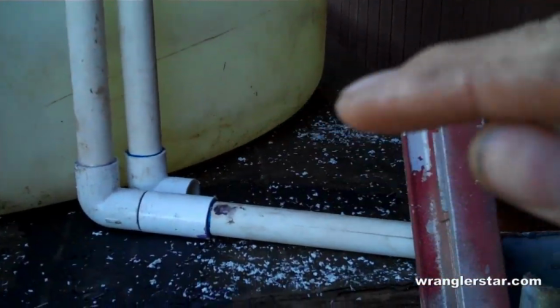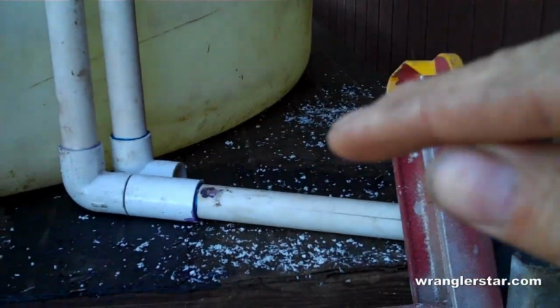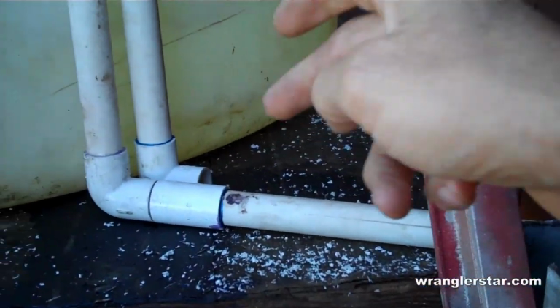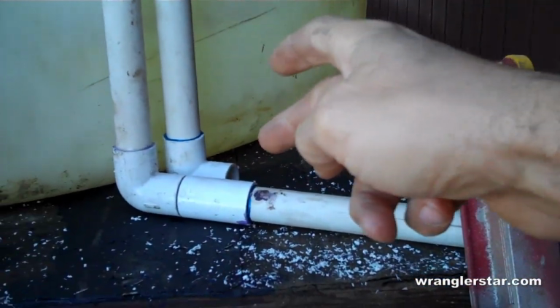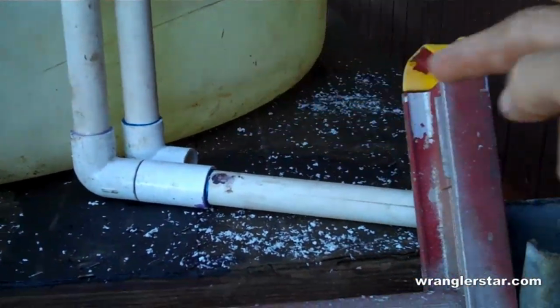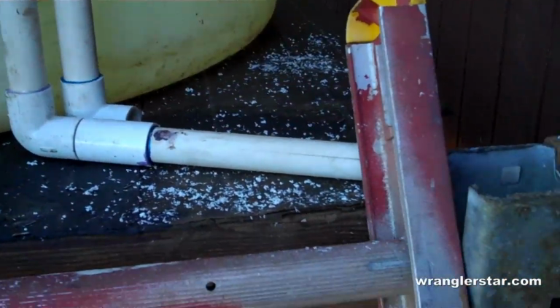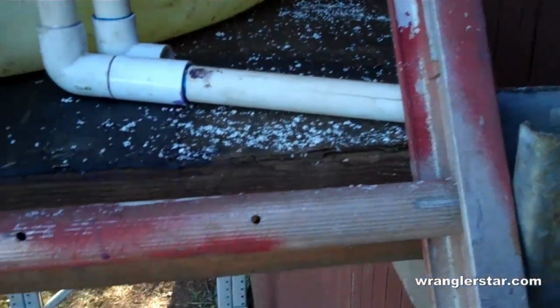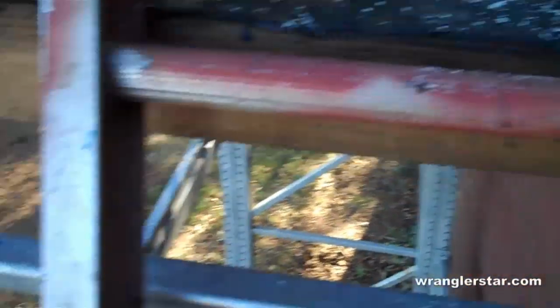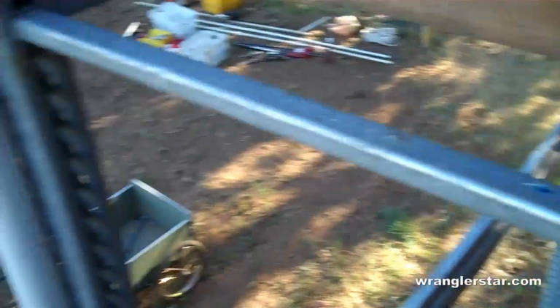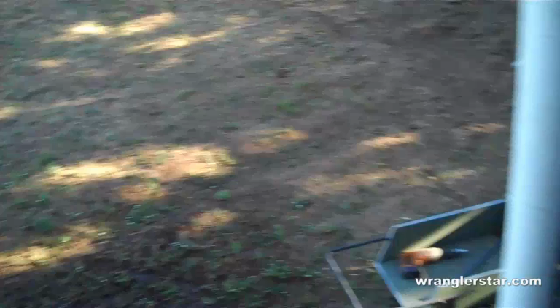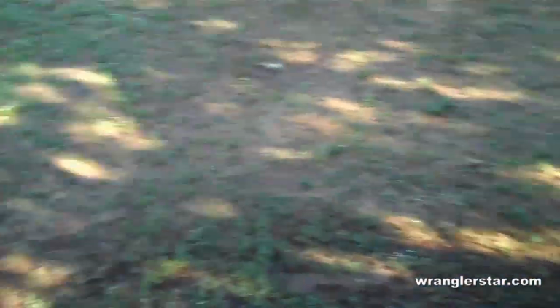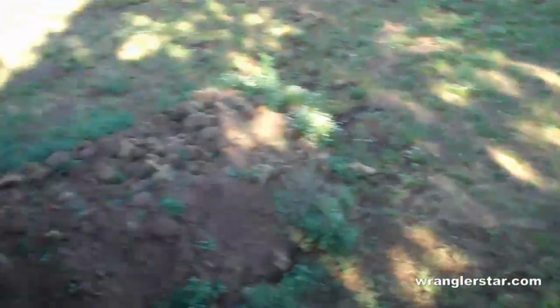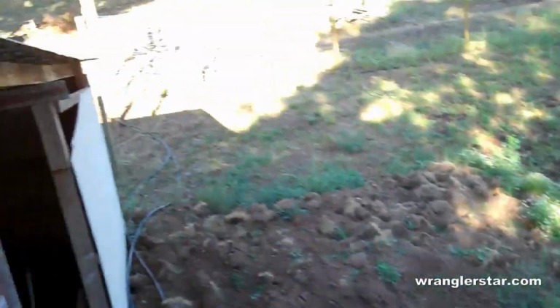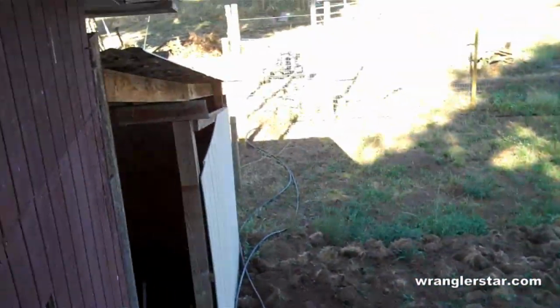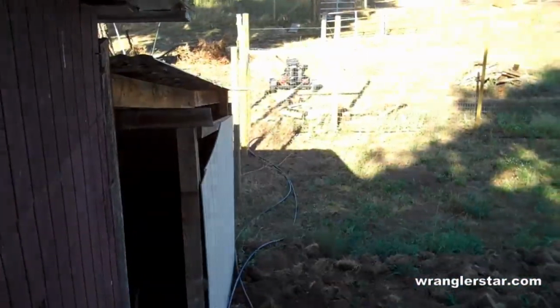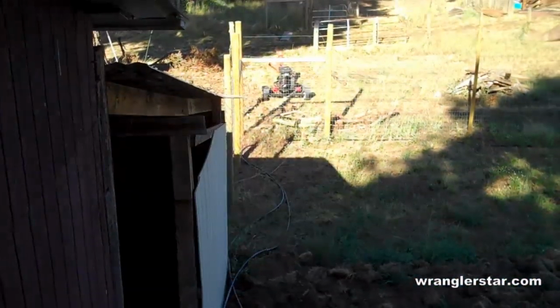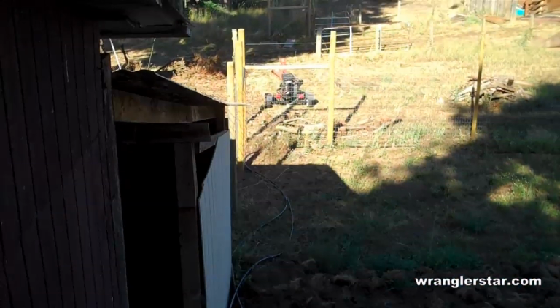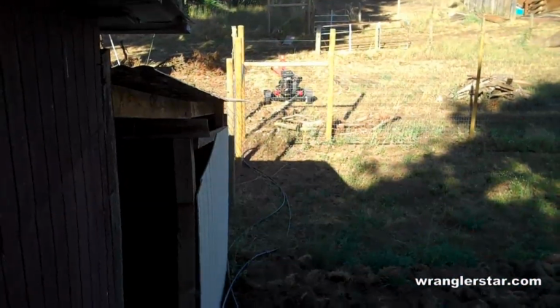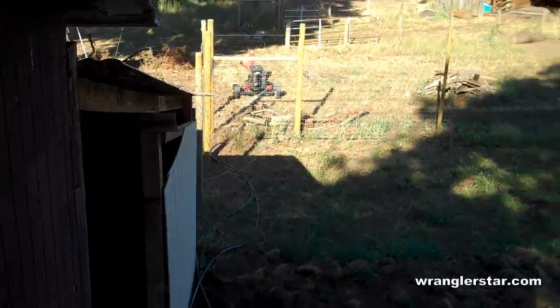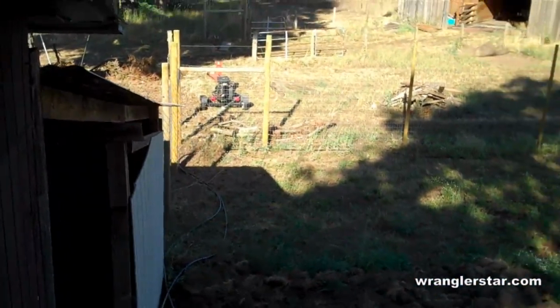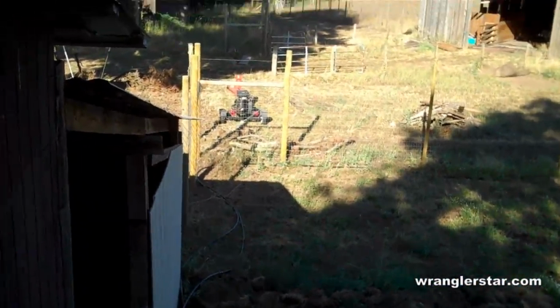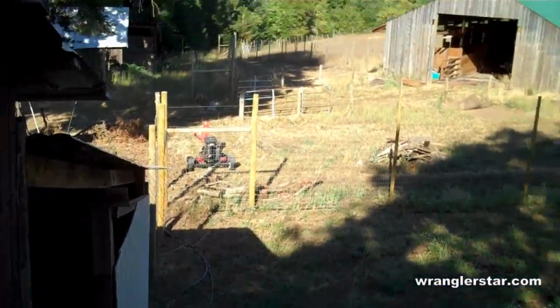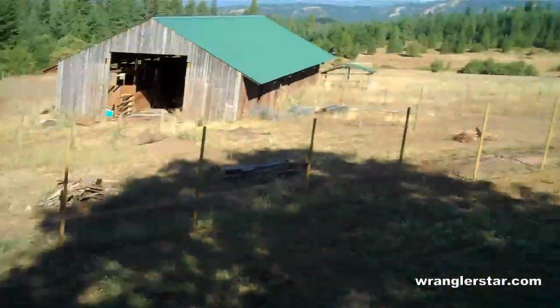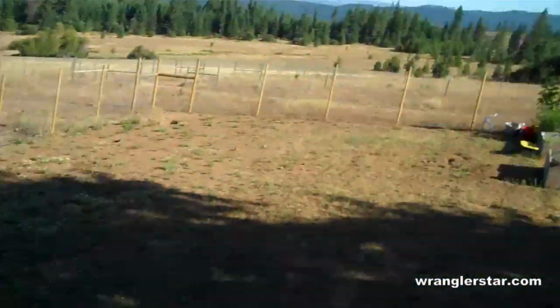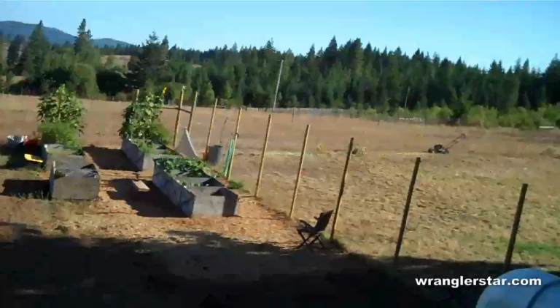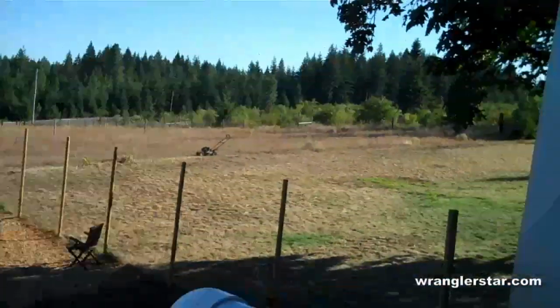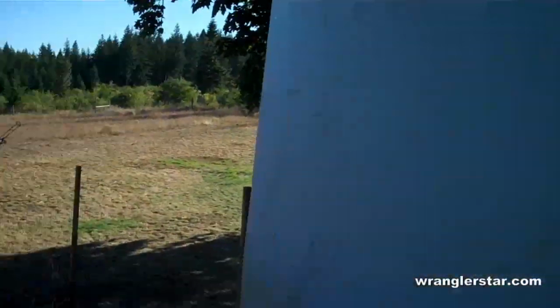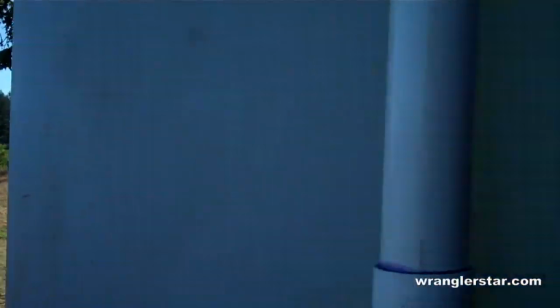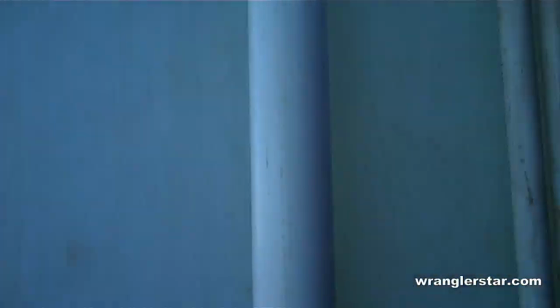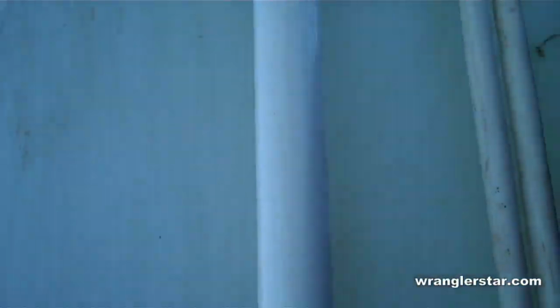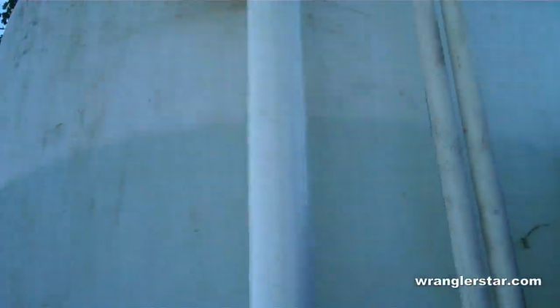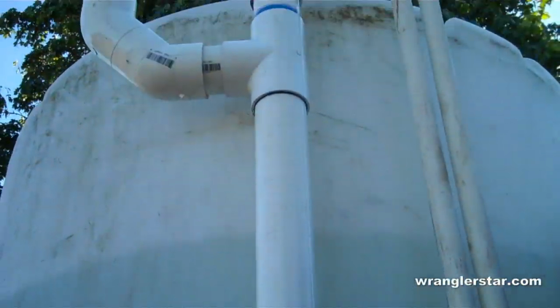I'm completing the overflow and redirecting it down to water the orchards. So that's nearly completed, and the tank is working out really great.